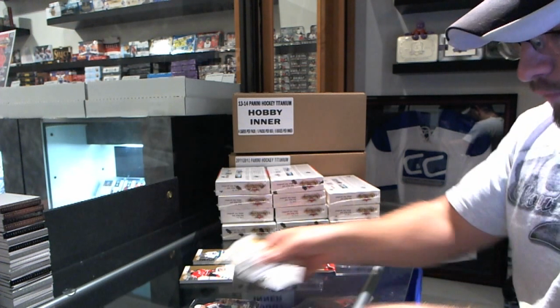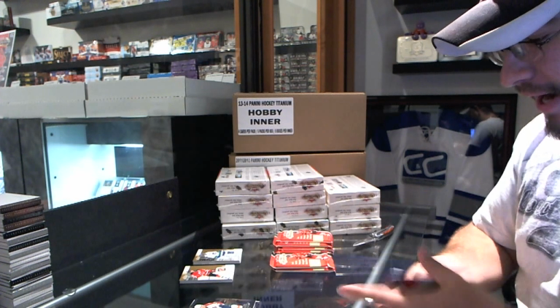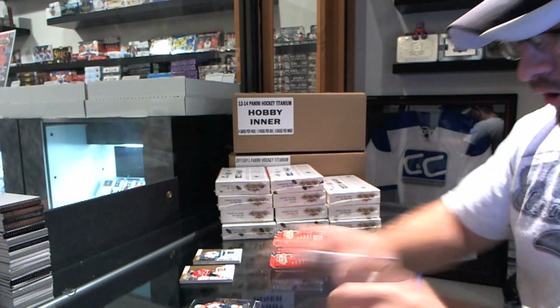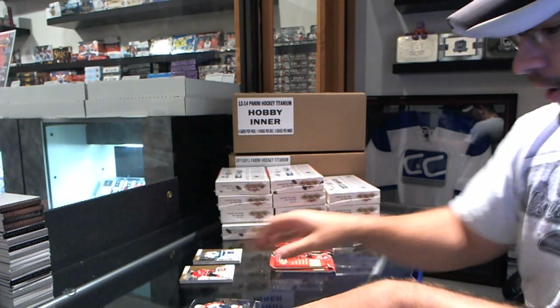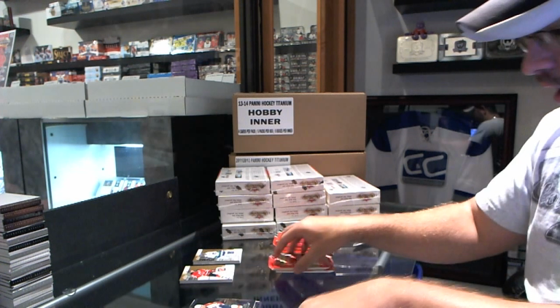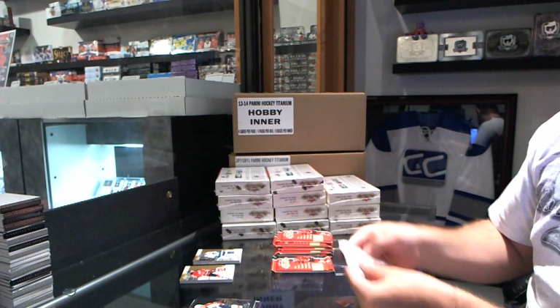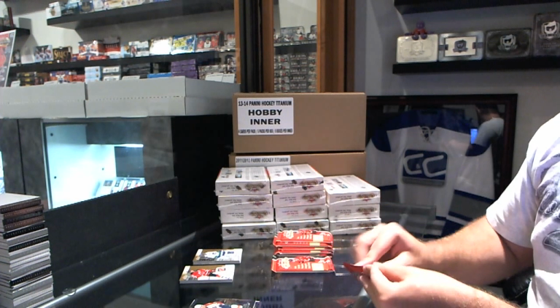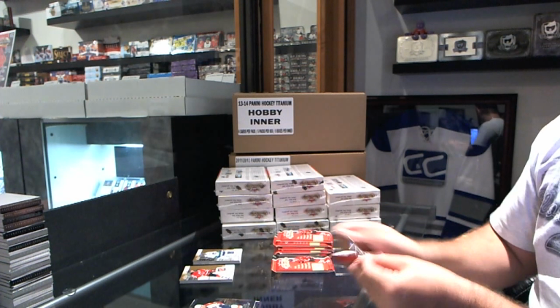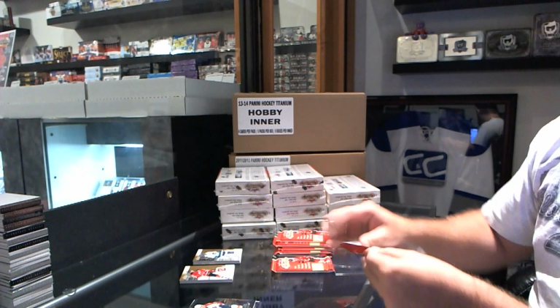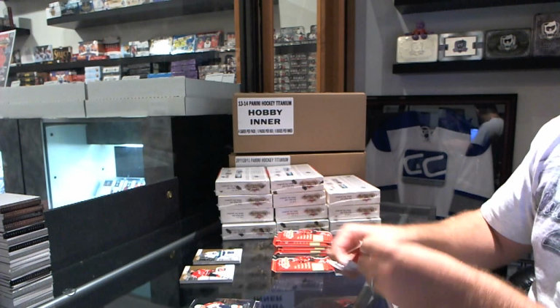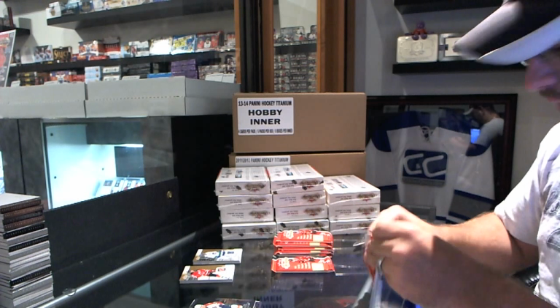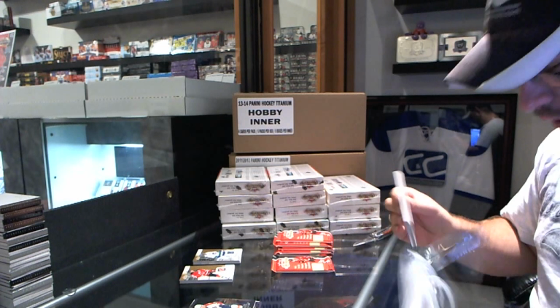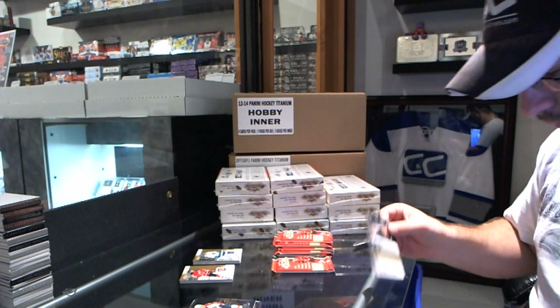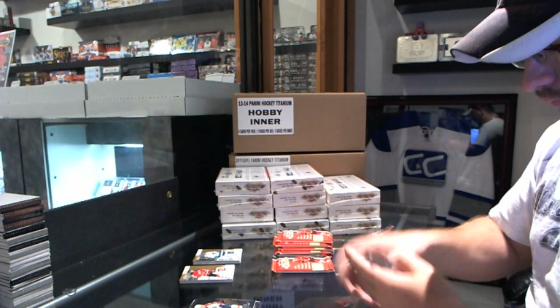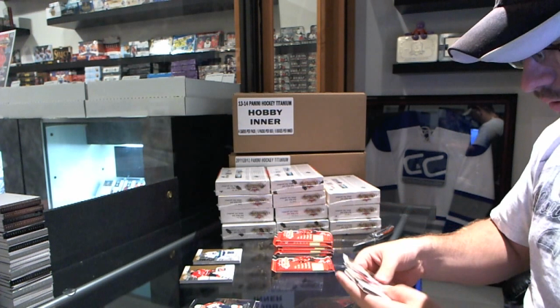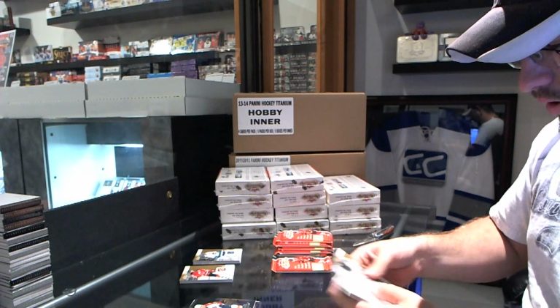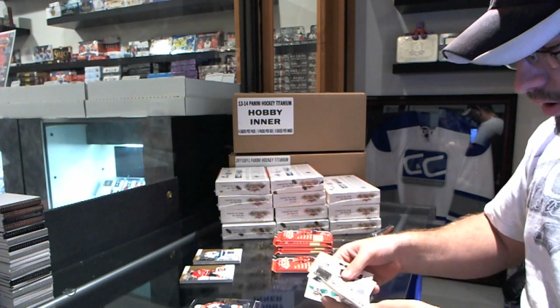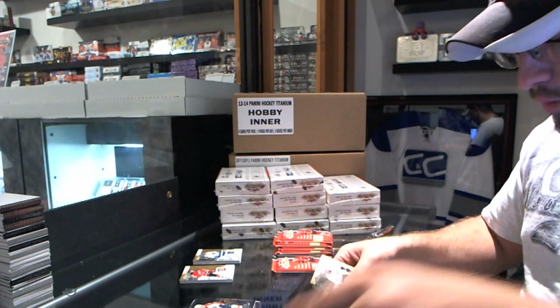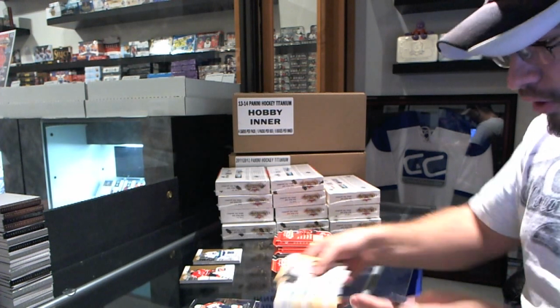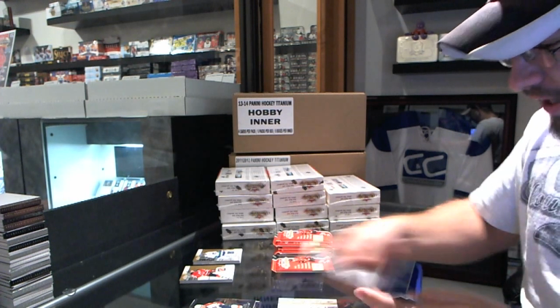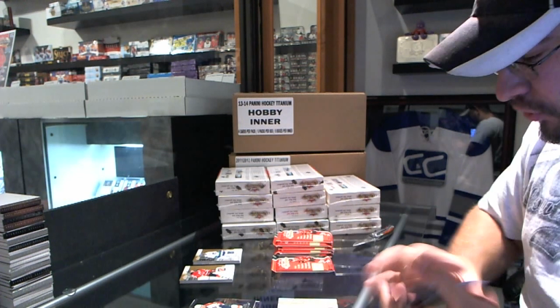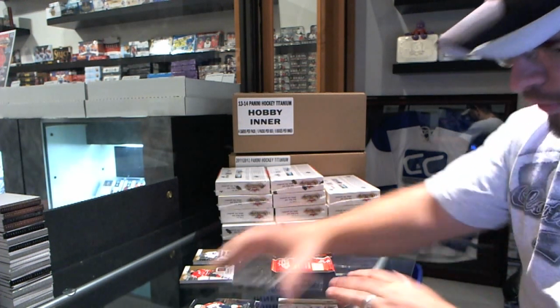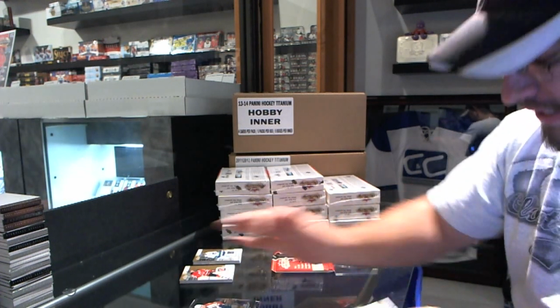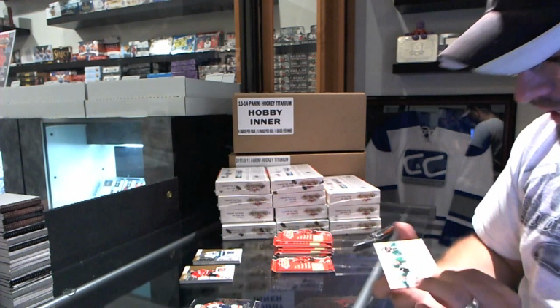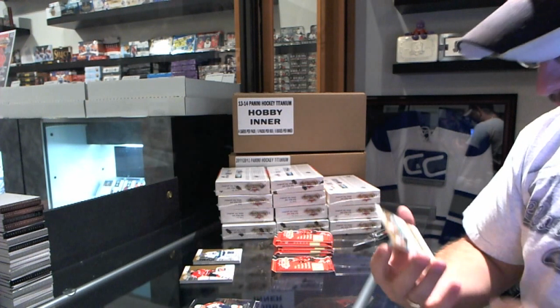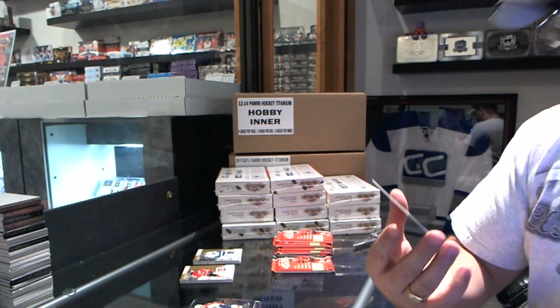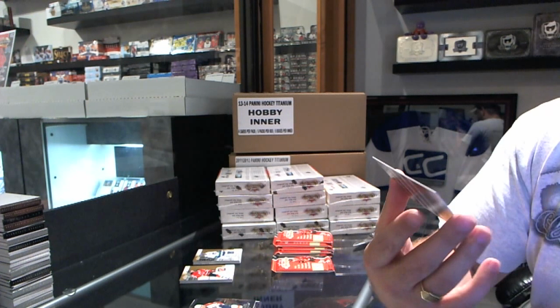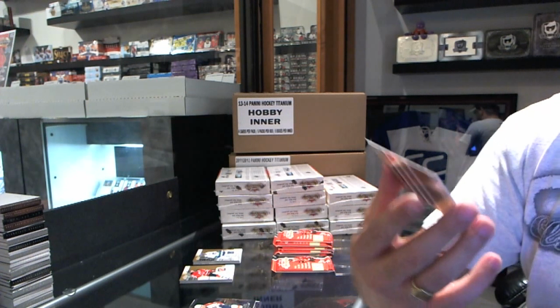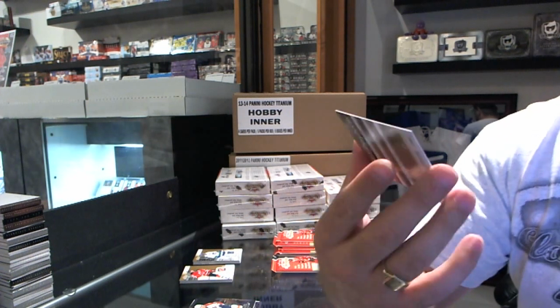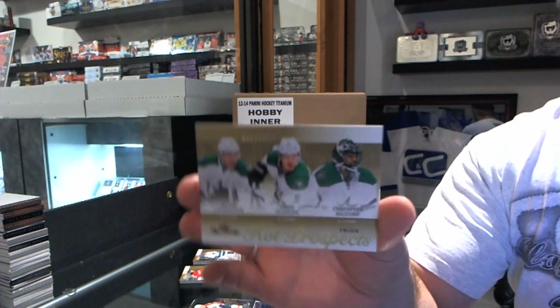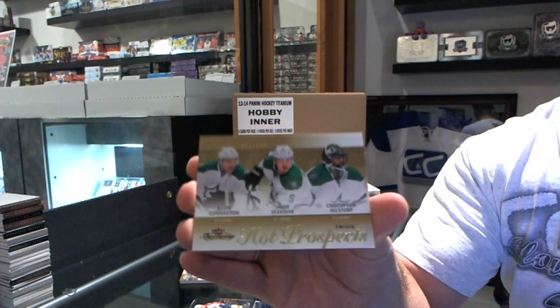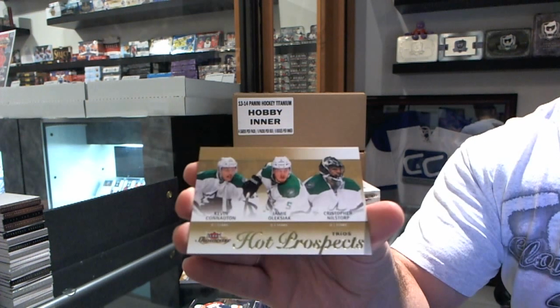Florida Panthers! Barkov! Class spot mojo! Triple Rookie, number 2, $3.99 for the Outstars — Knocton, Oleksiak and Neil Stork.